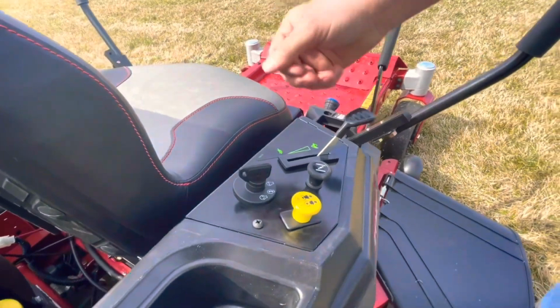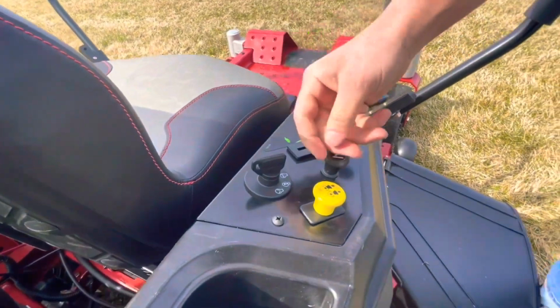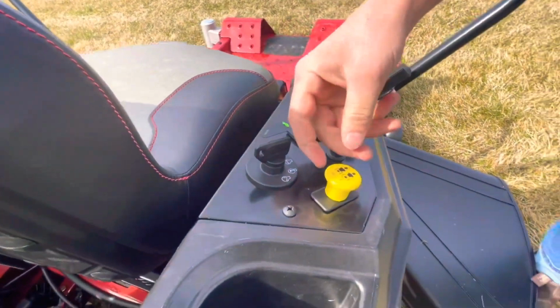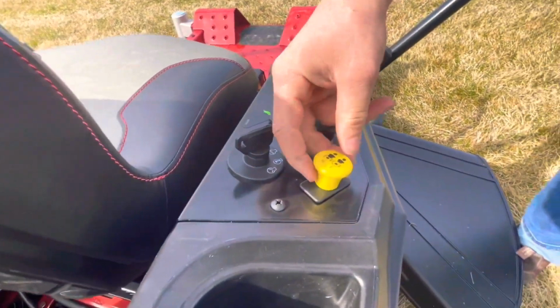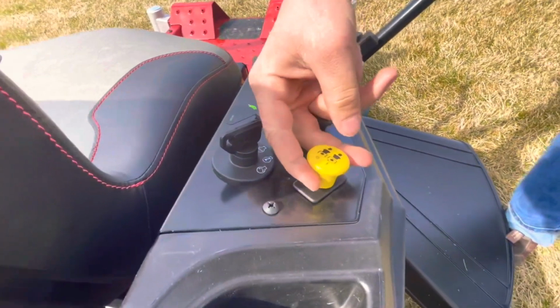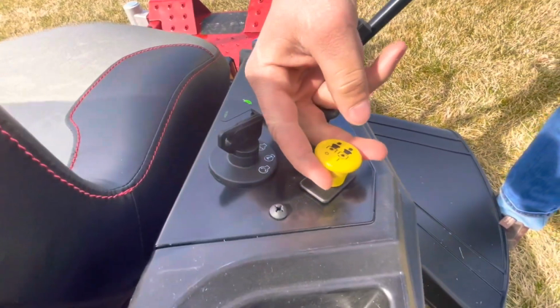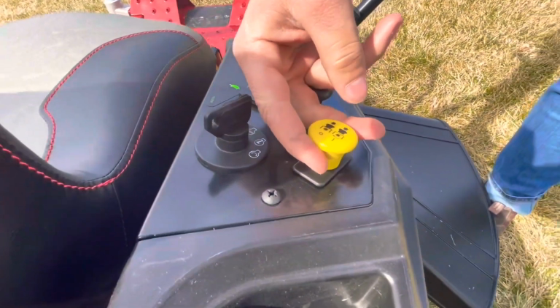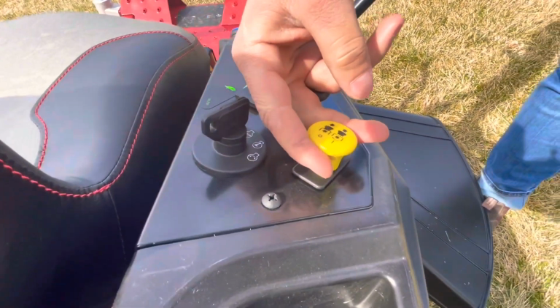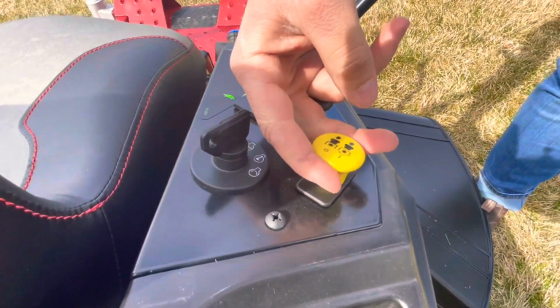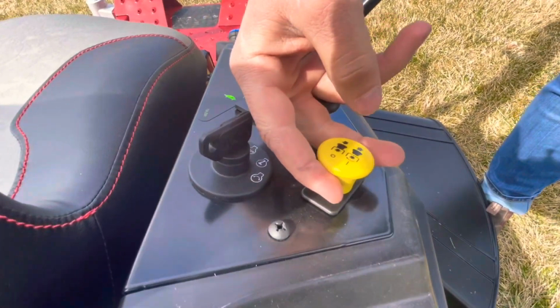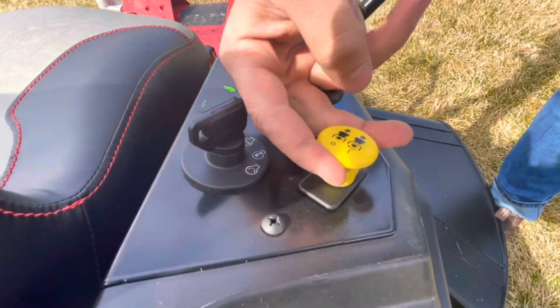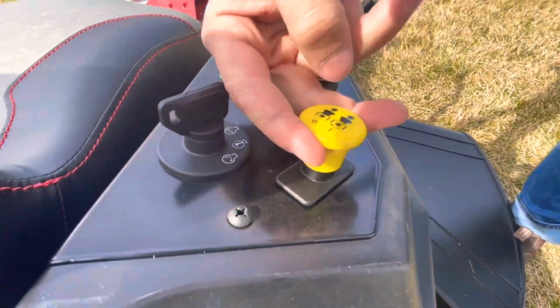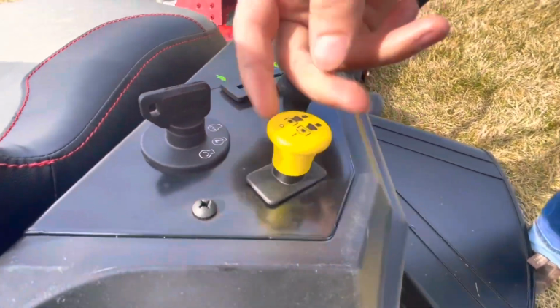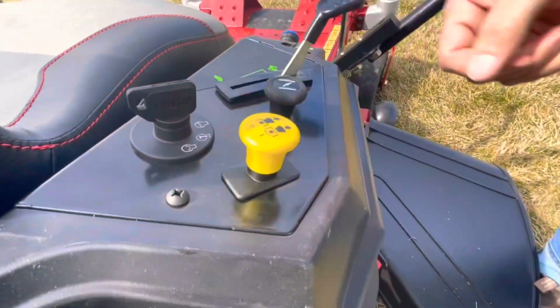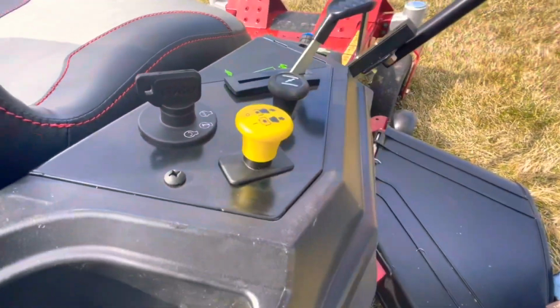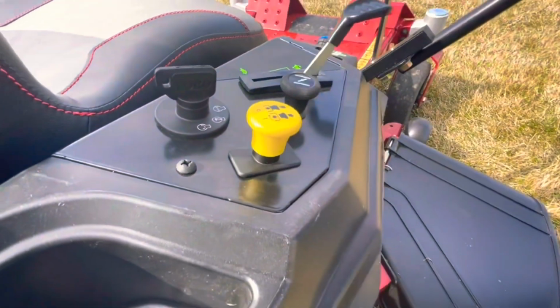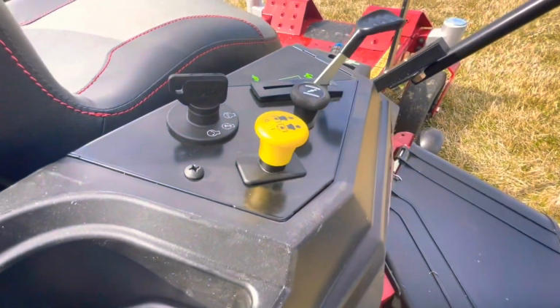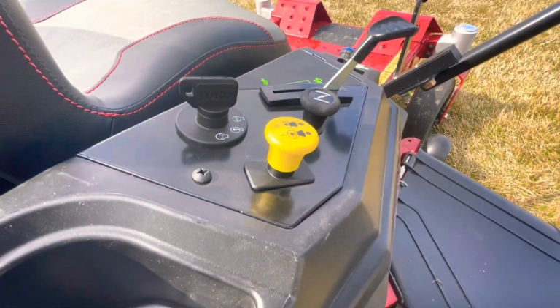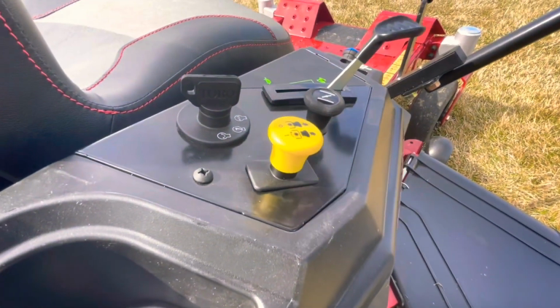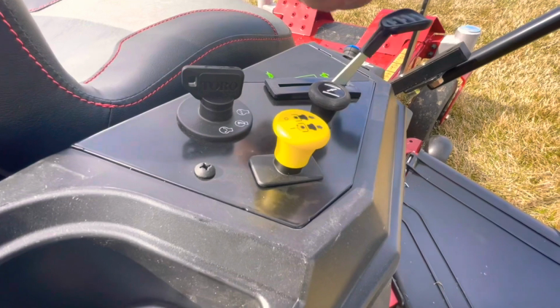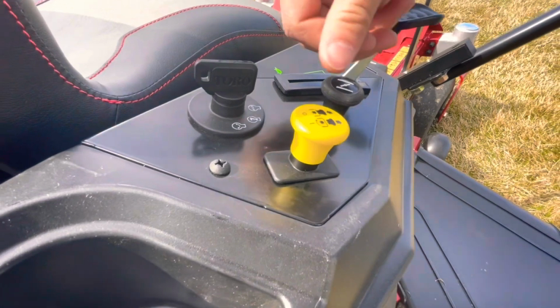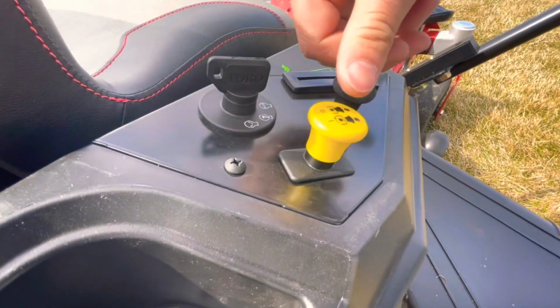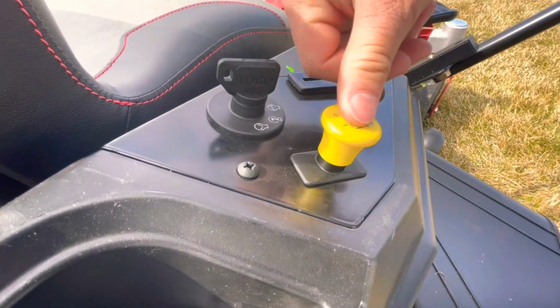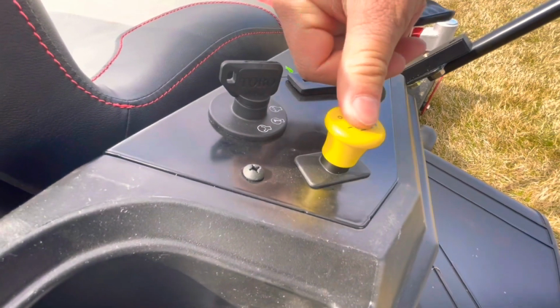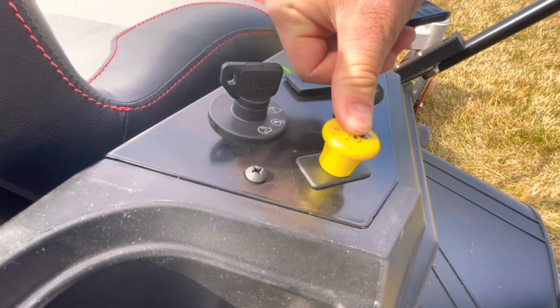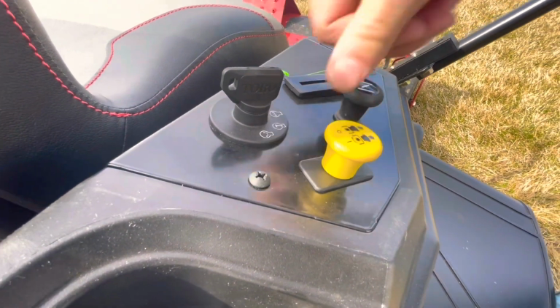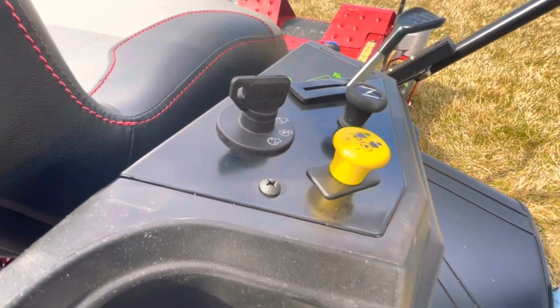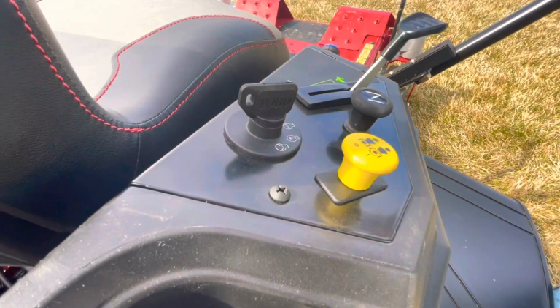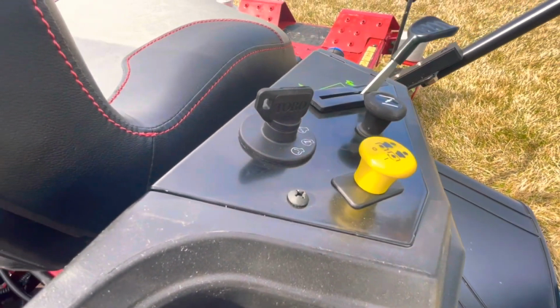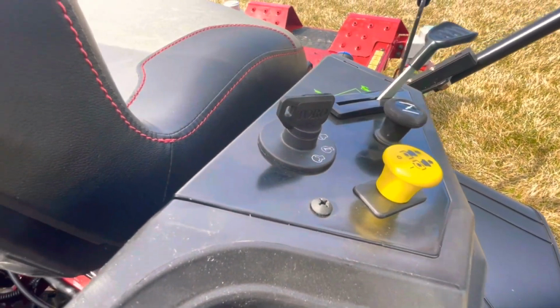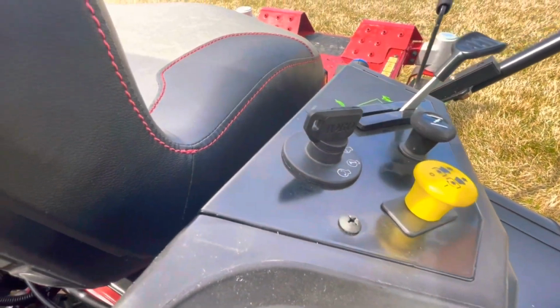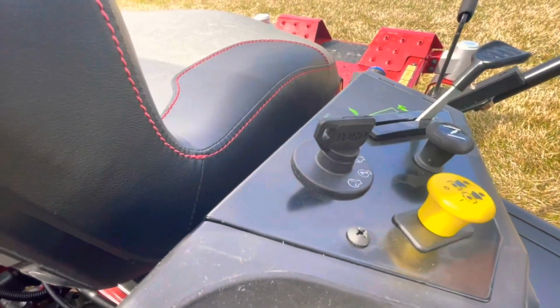When you want to engage the blades — the PTO — you pull up on the yellow button and that will start your blades. Push it down and that will turn them off.